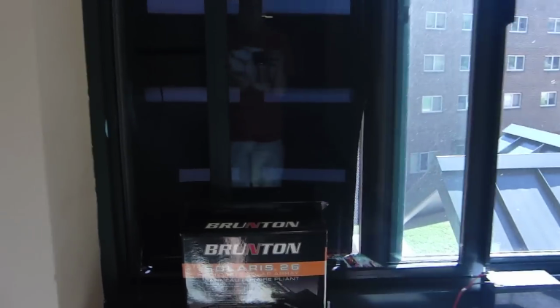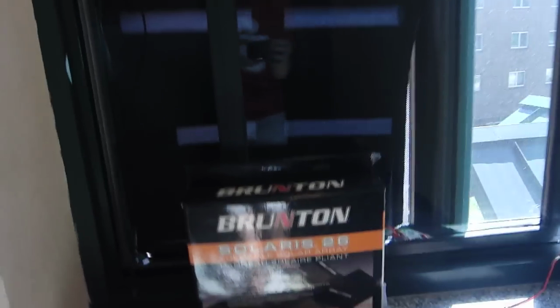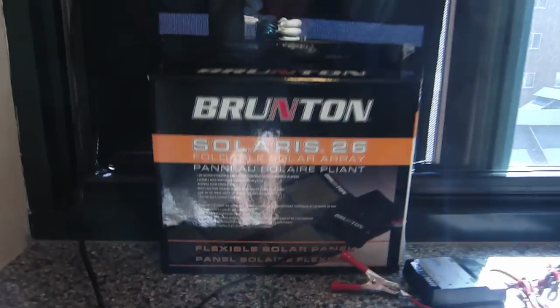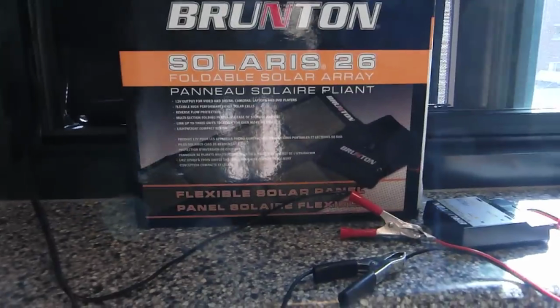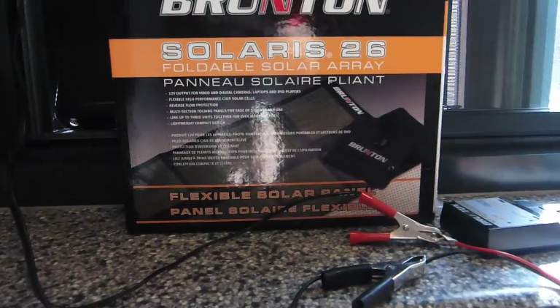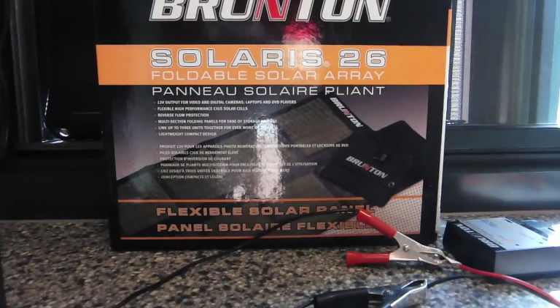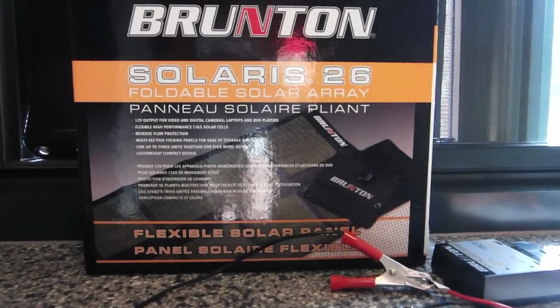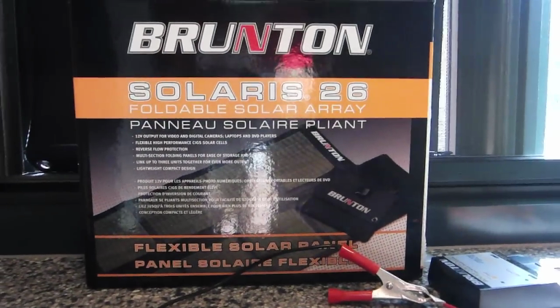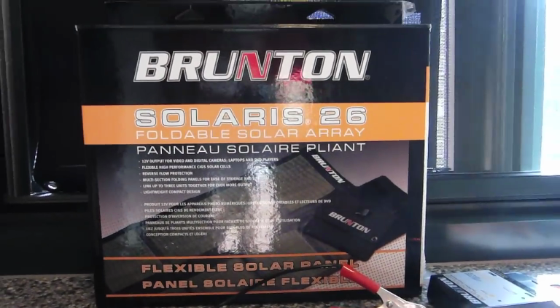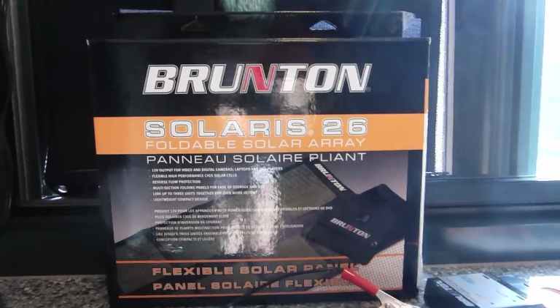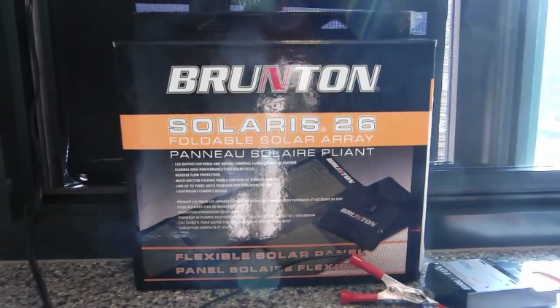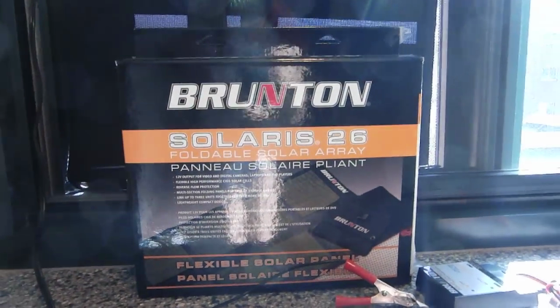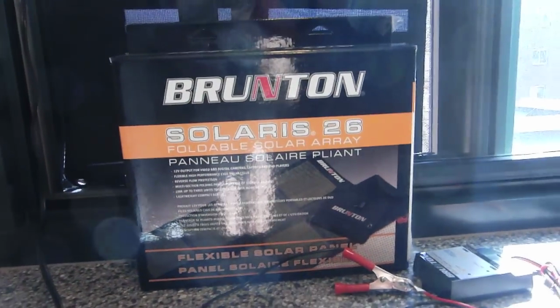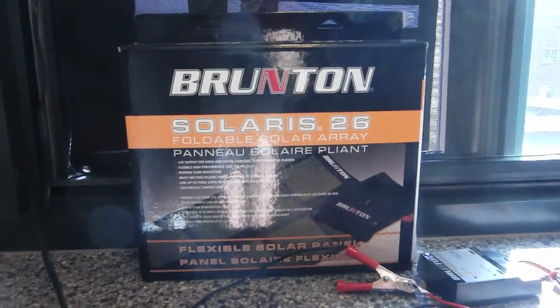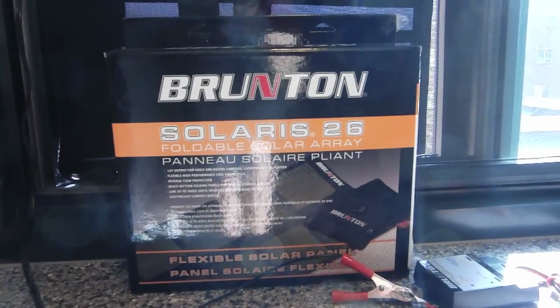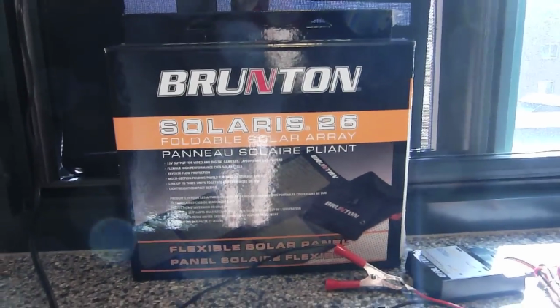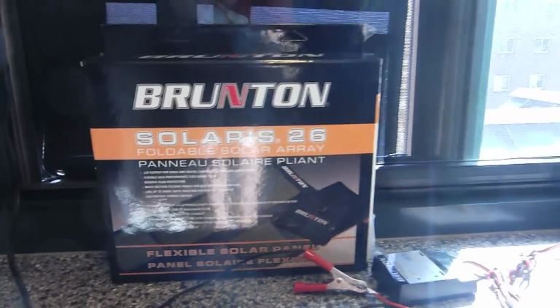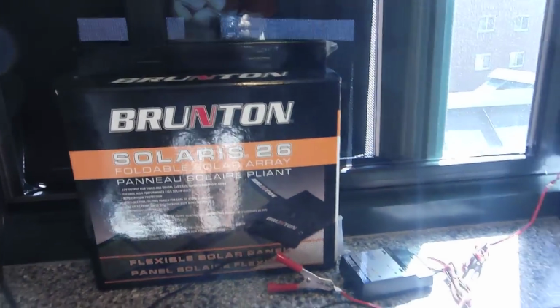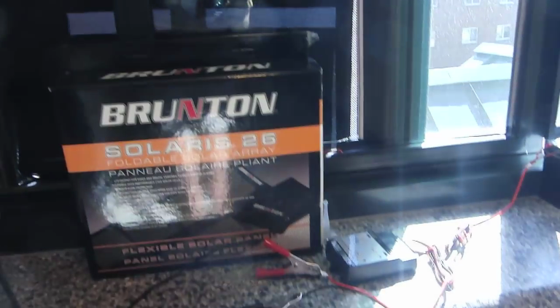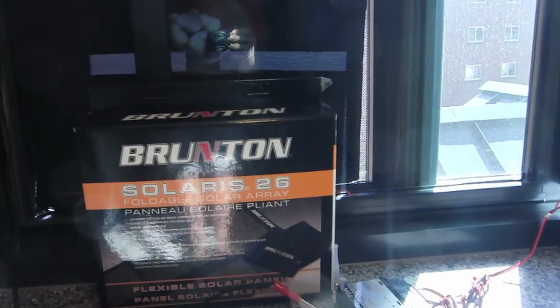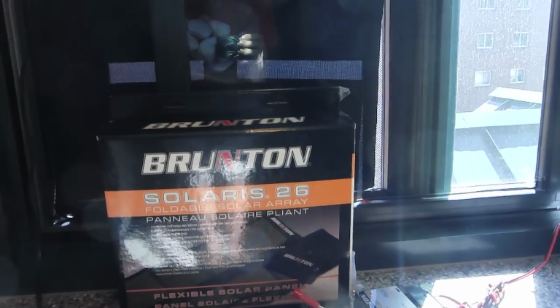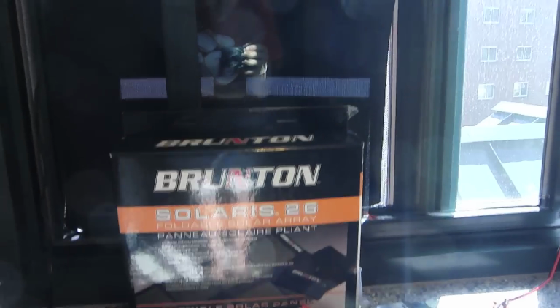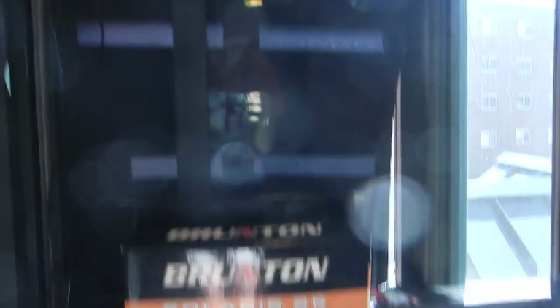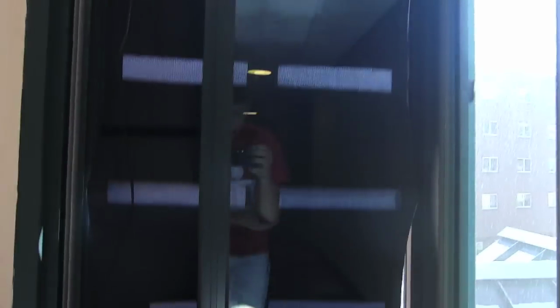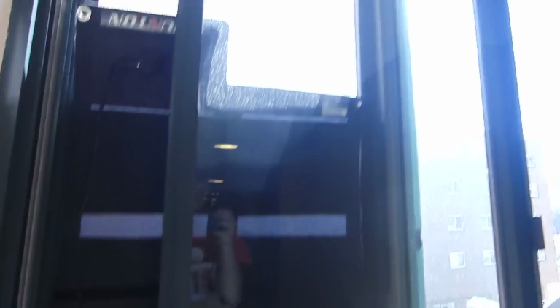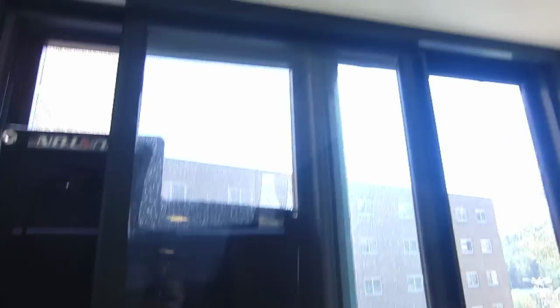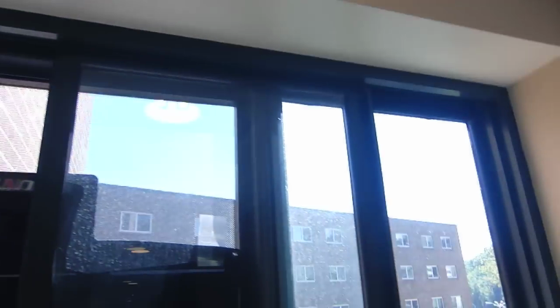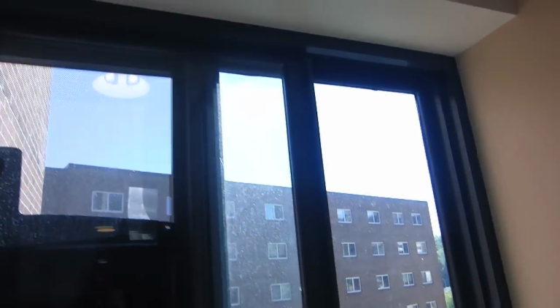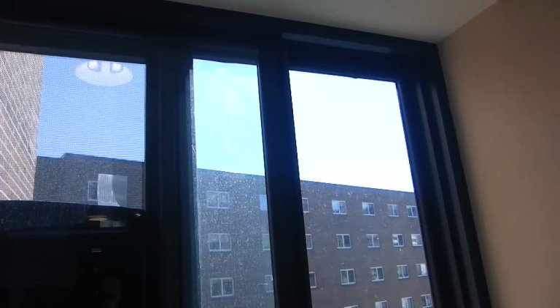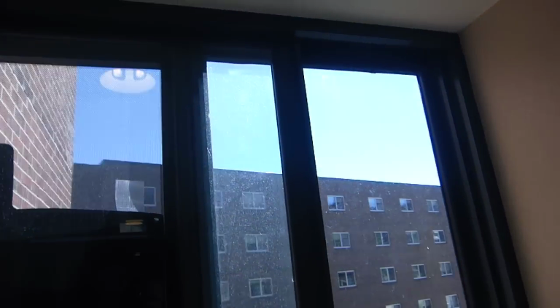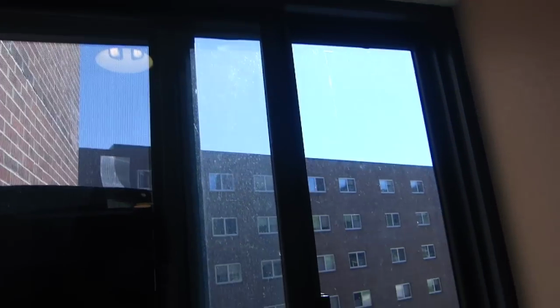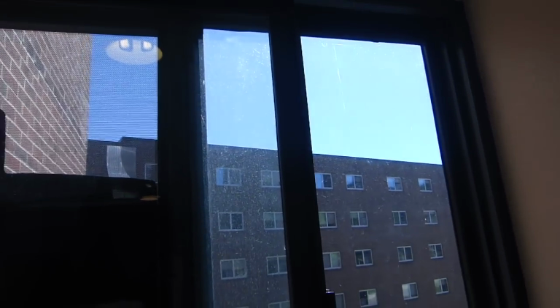I'm using a Slytheris 26 from Brunton that I got a couple years back. It's a 26-watt panel, and right now there's a lot of sun and blue sky.